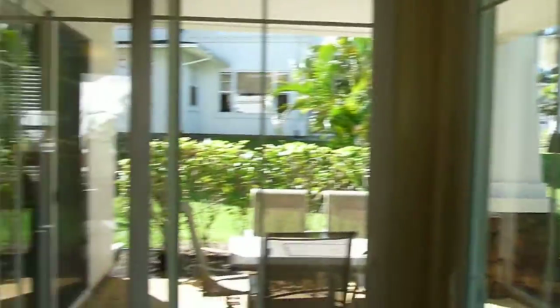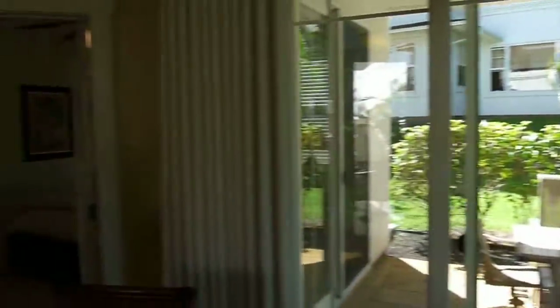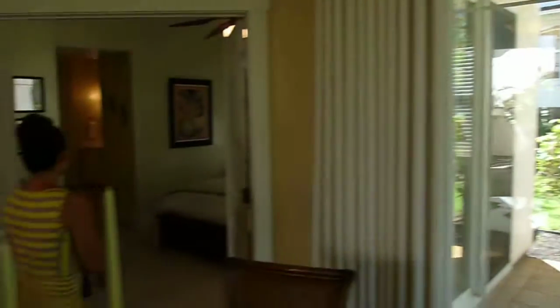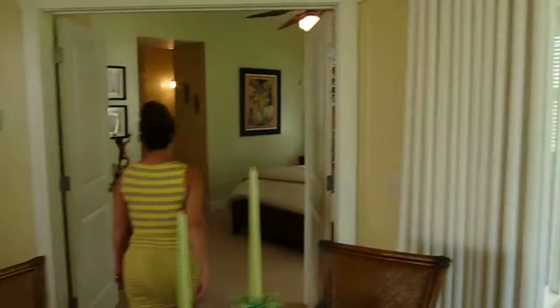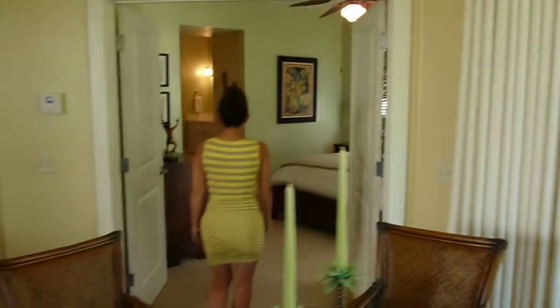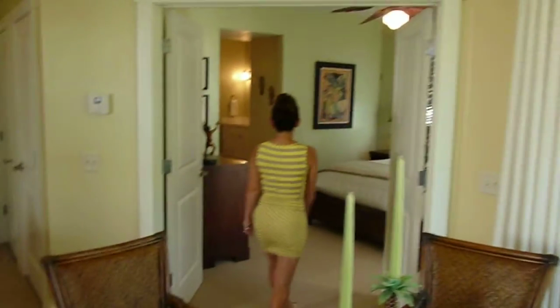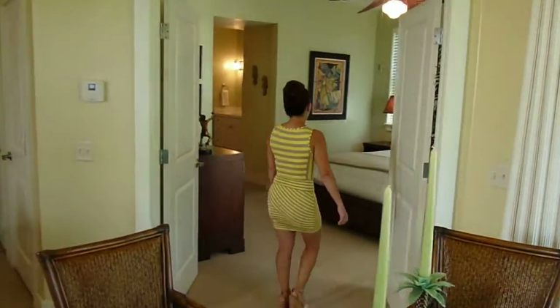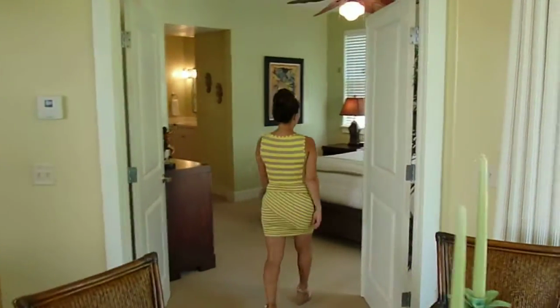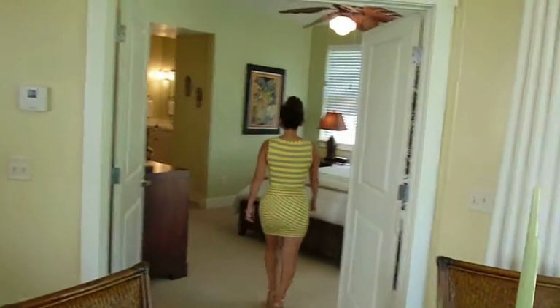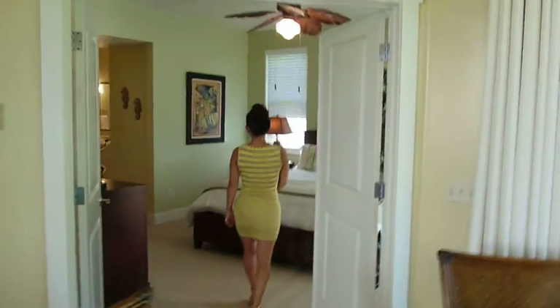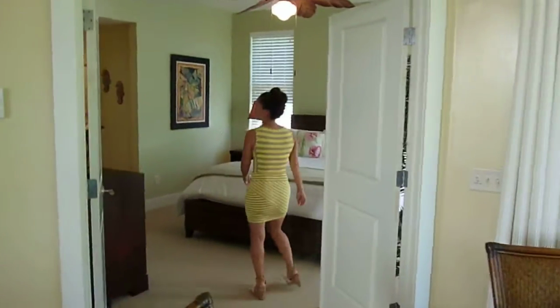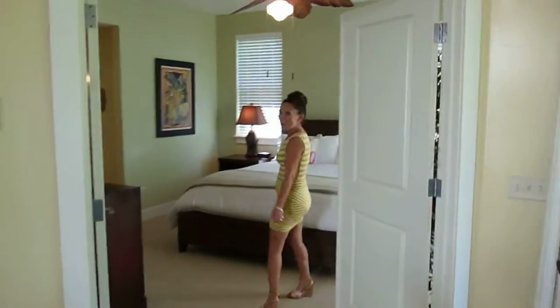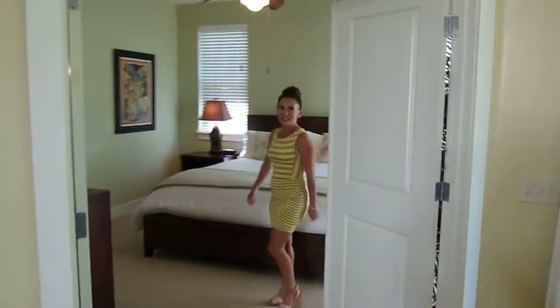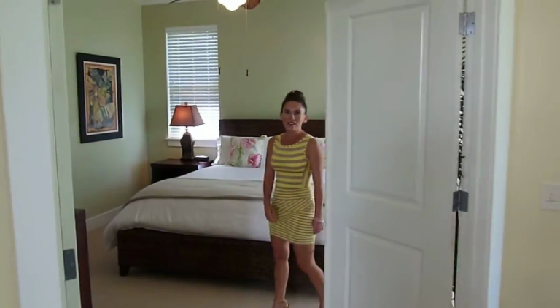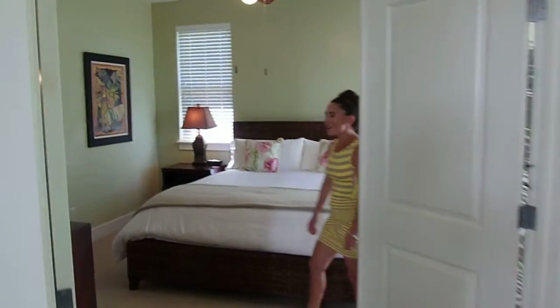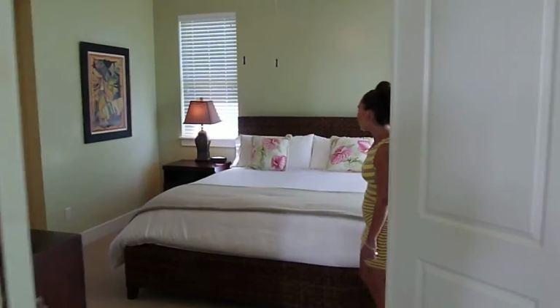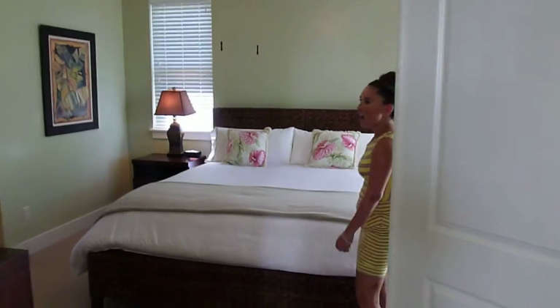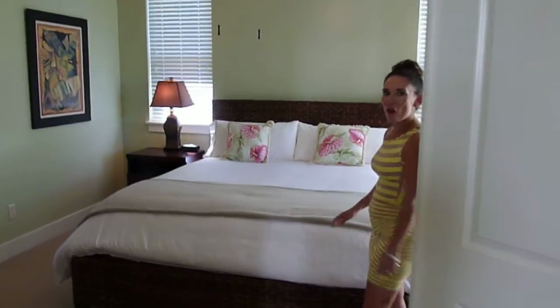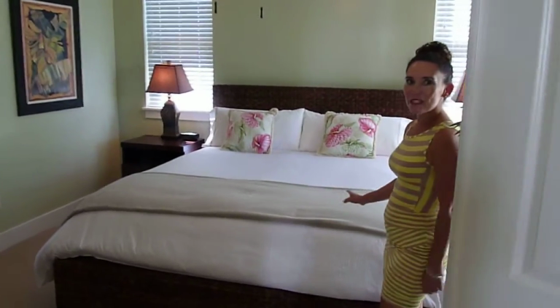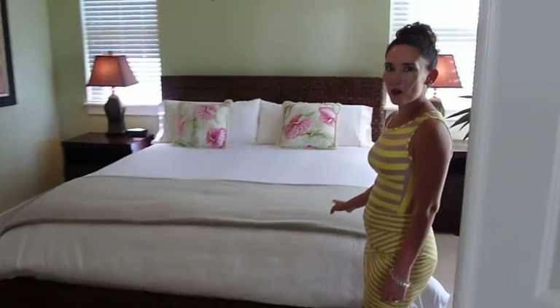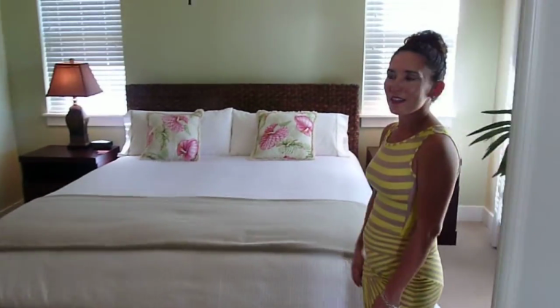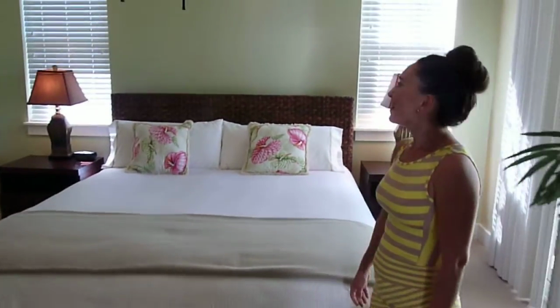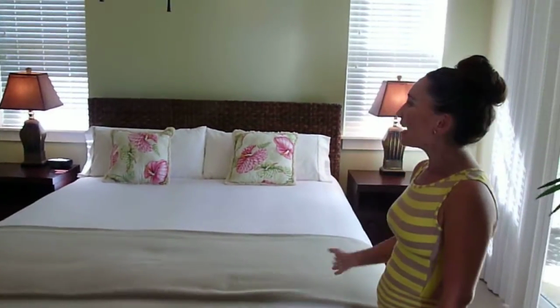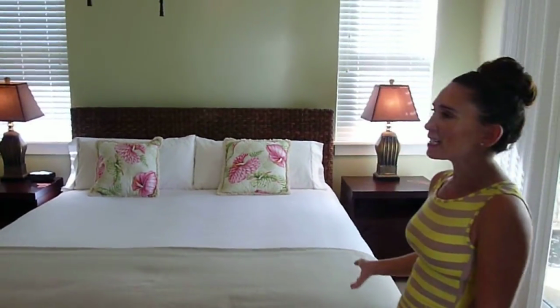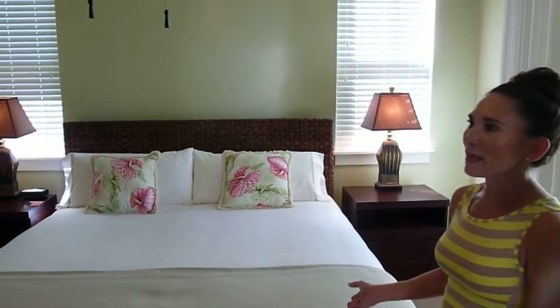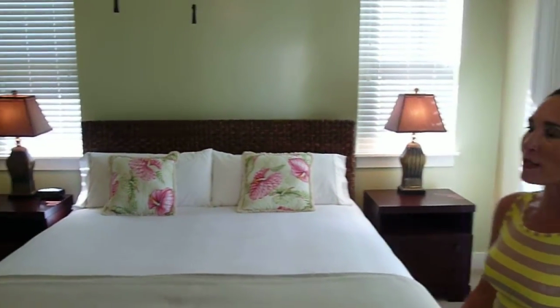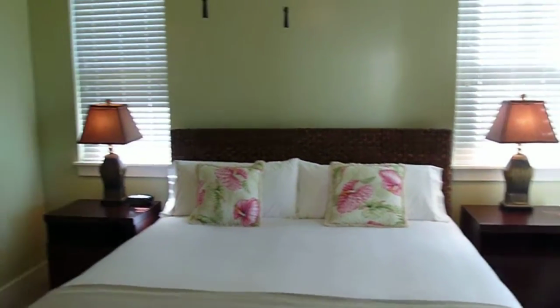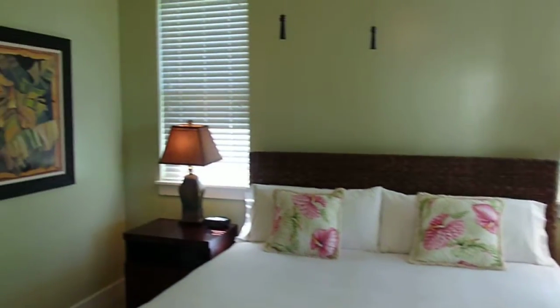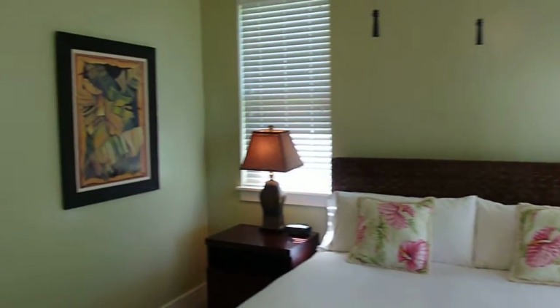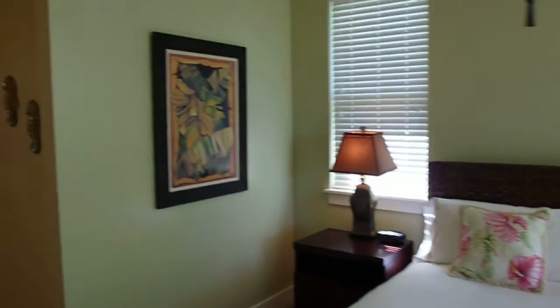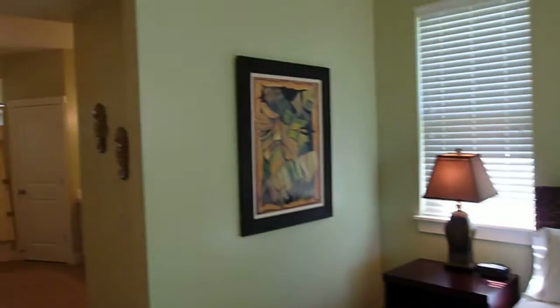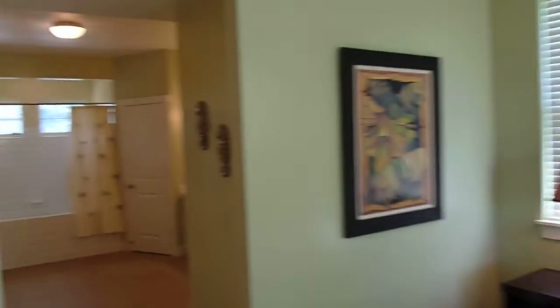The master bedroom is open, it's warm, it's cozy. I really love all of the decor. The painting is one of the best parts about this unit as well — it was all custom.